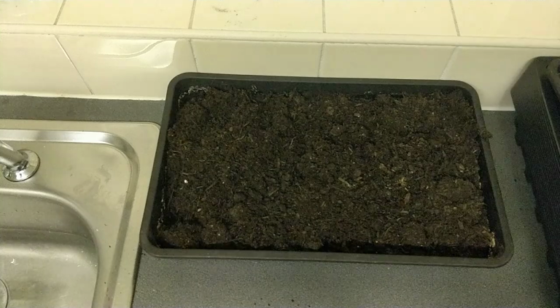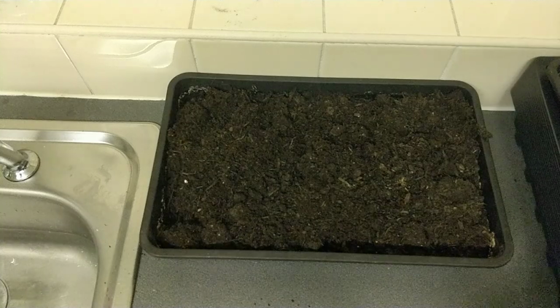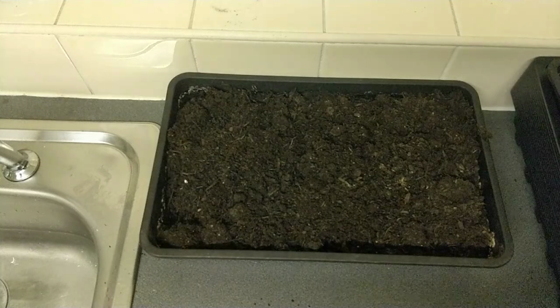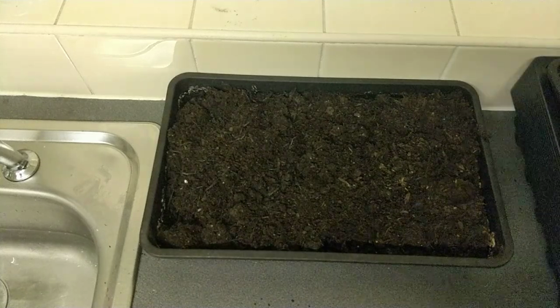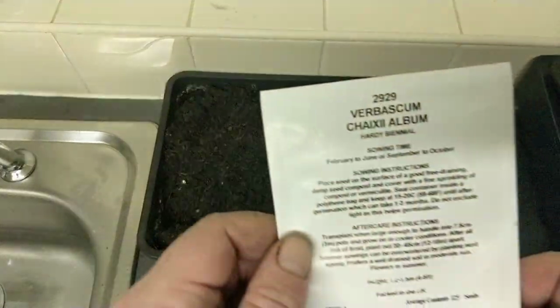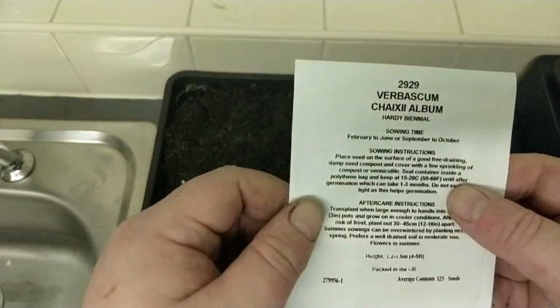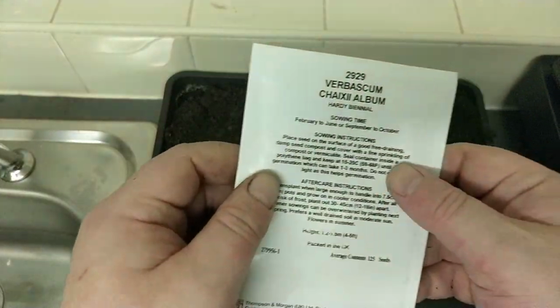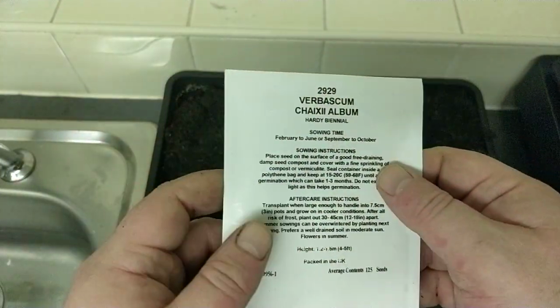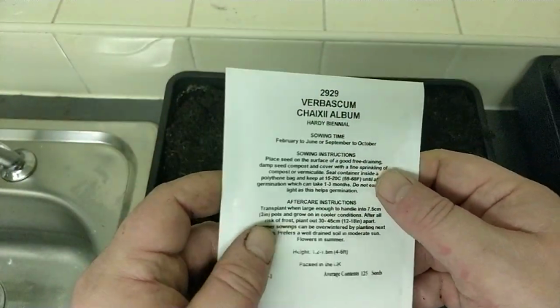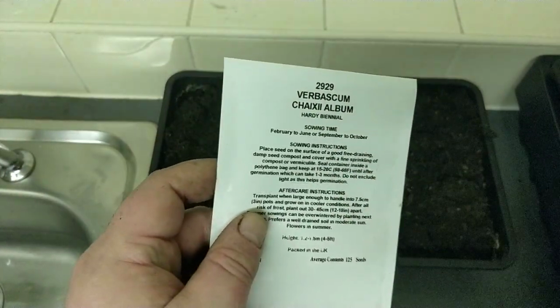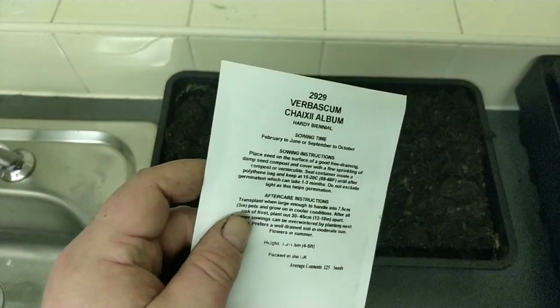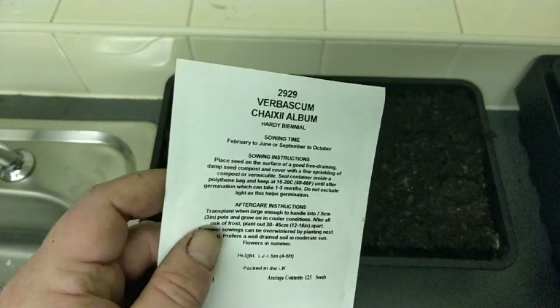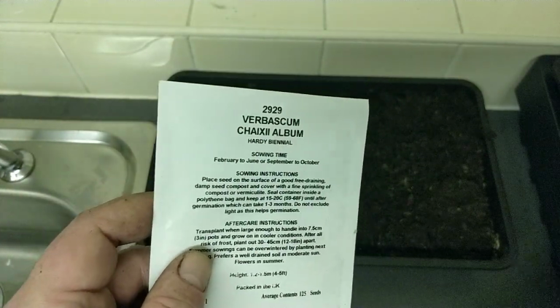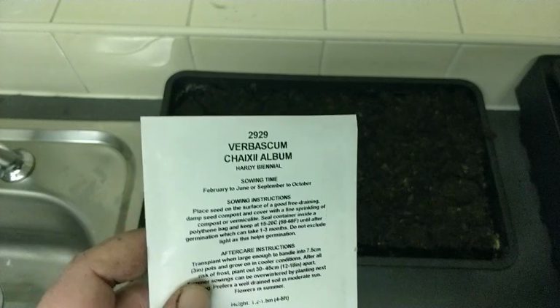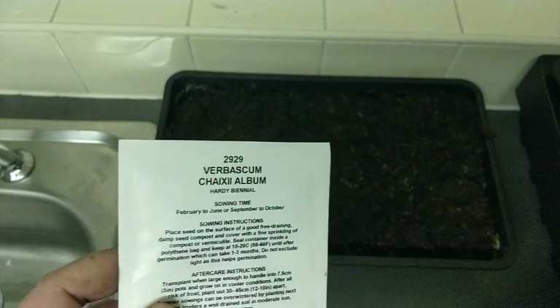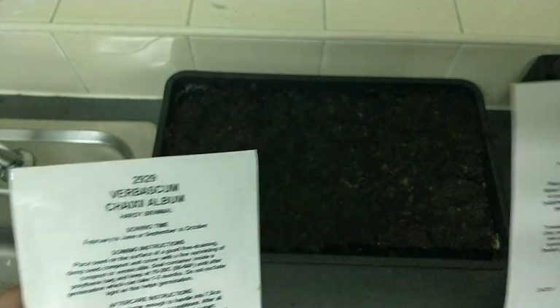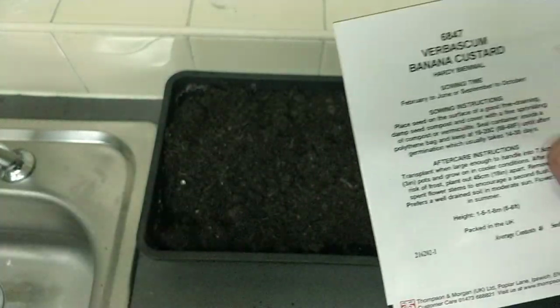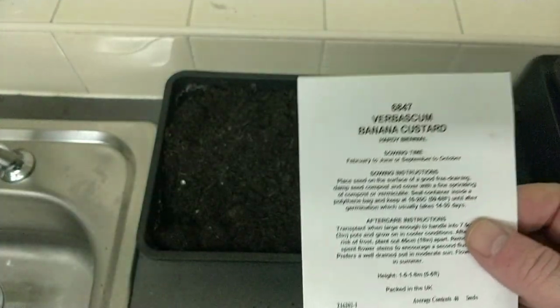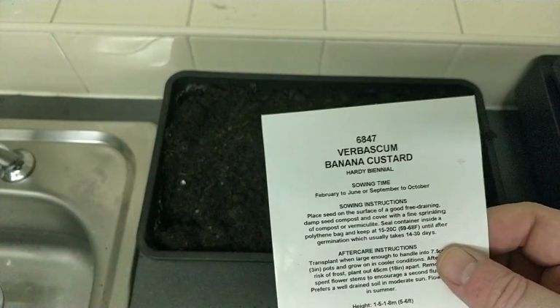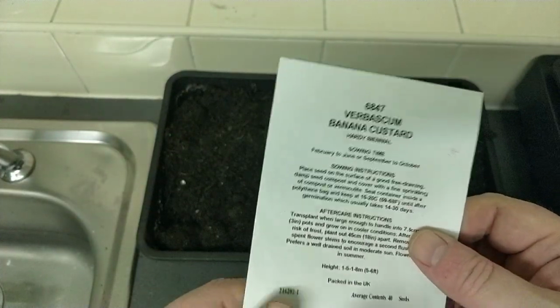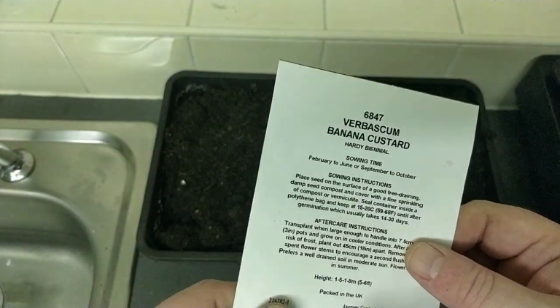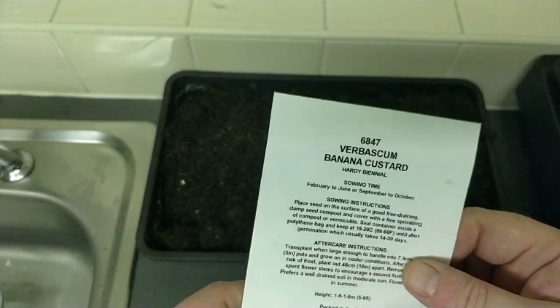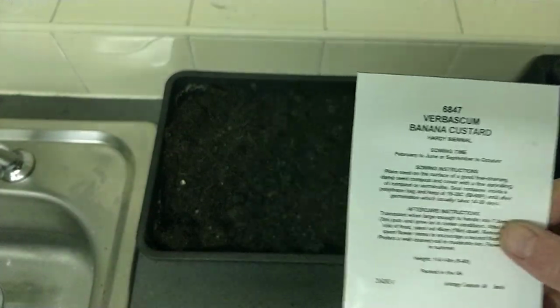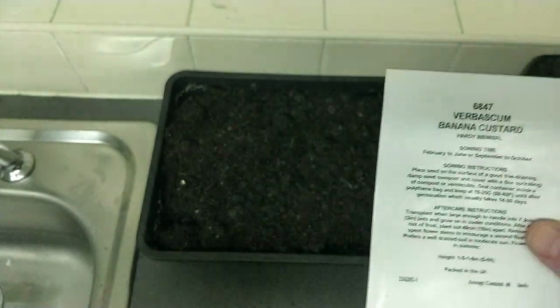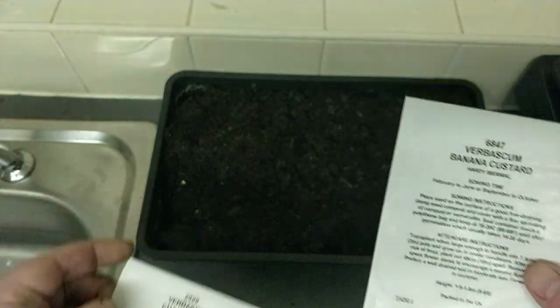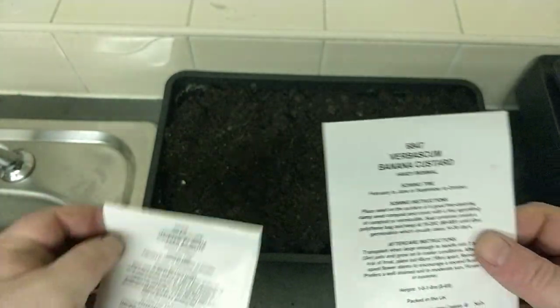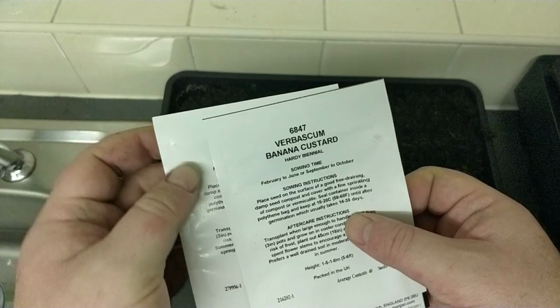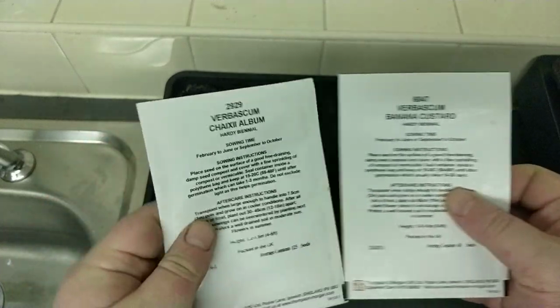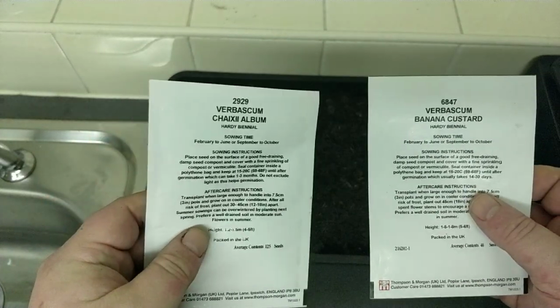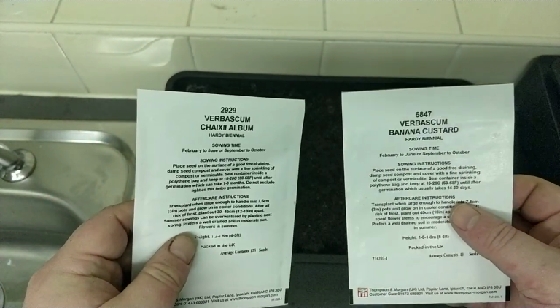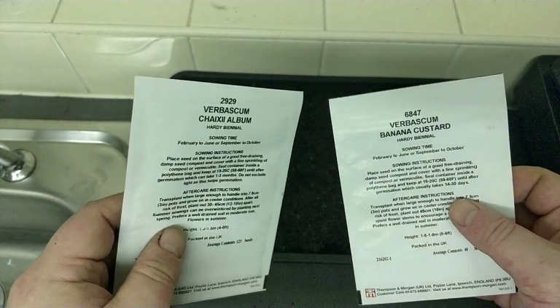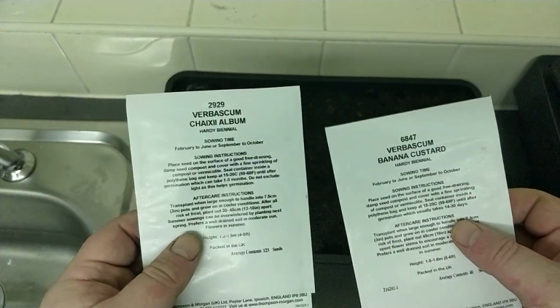Ladies and gentlemen, today I'm going to be sowing Verbascum 'Album' and Verbascum 'Banana and Custard'. I've seen these but I've never grown them before, so let's see how we get on.